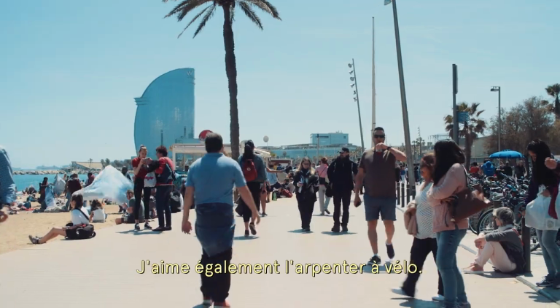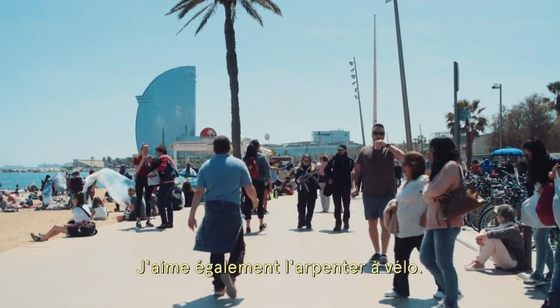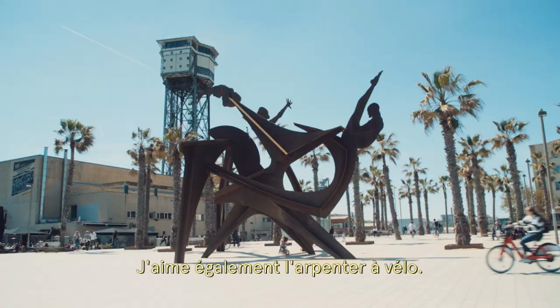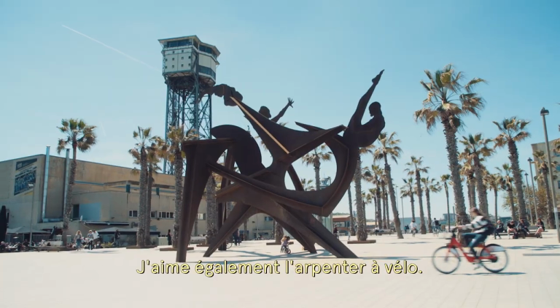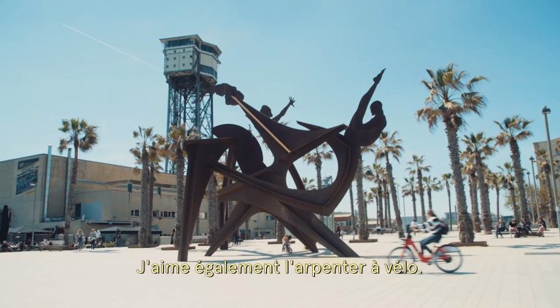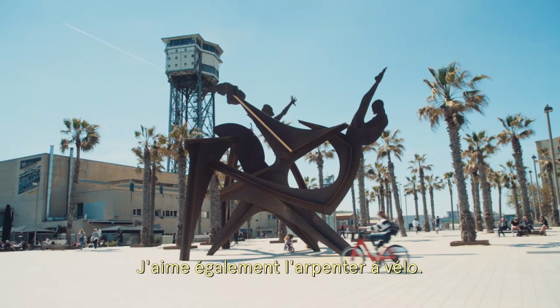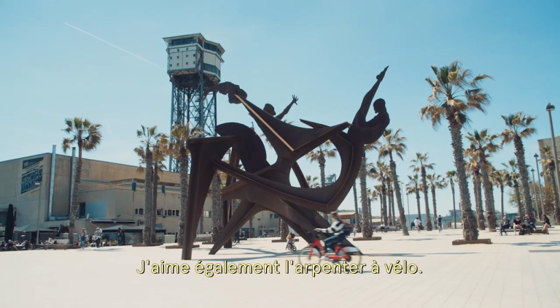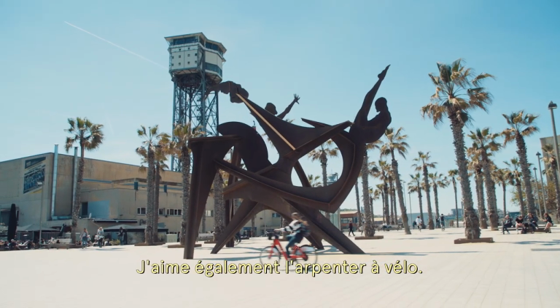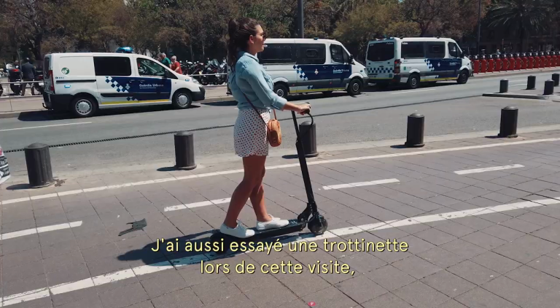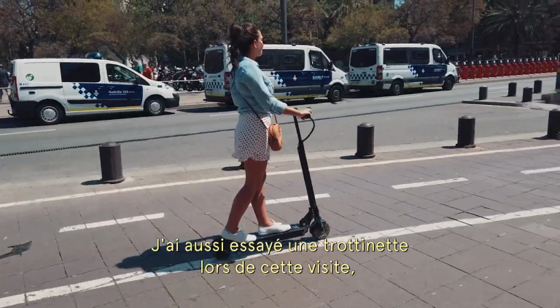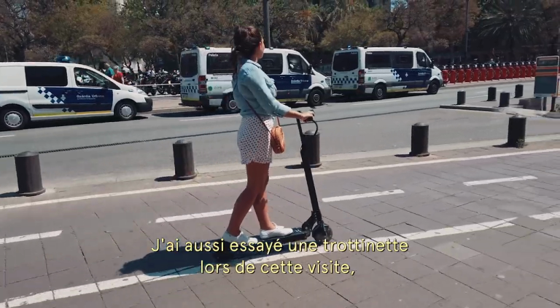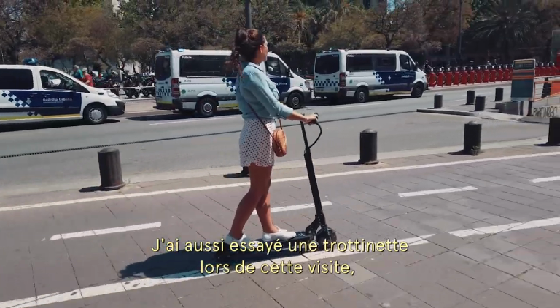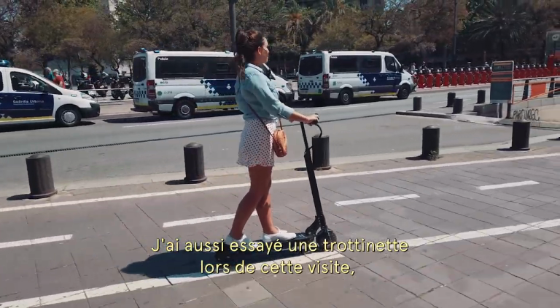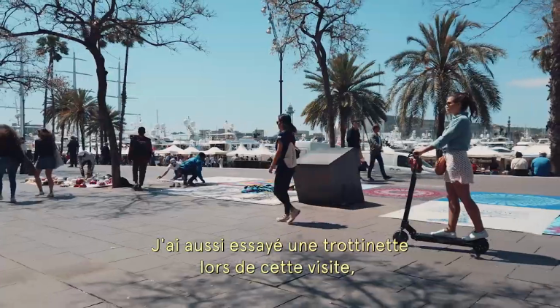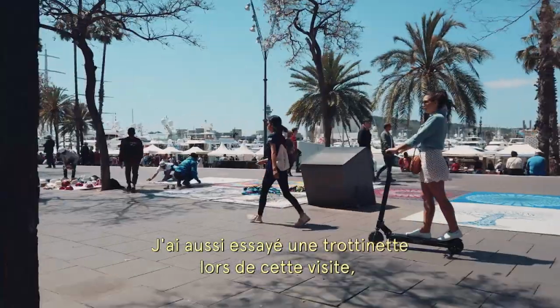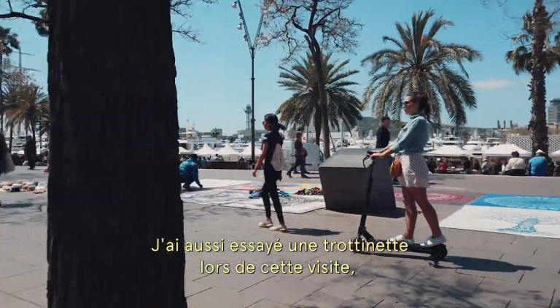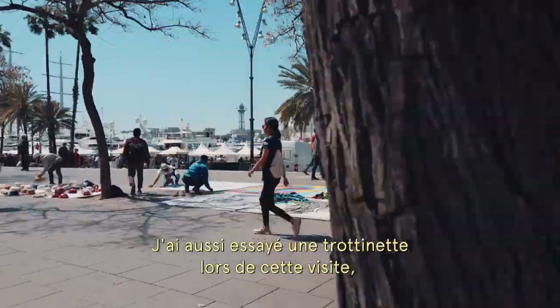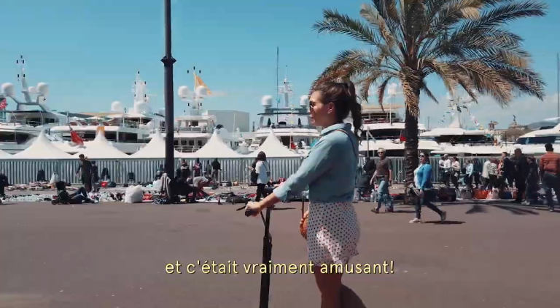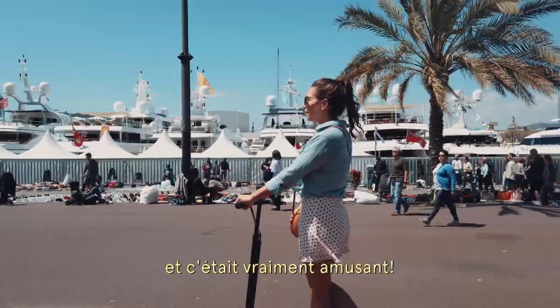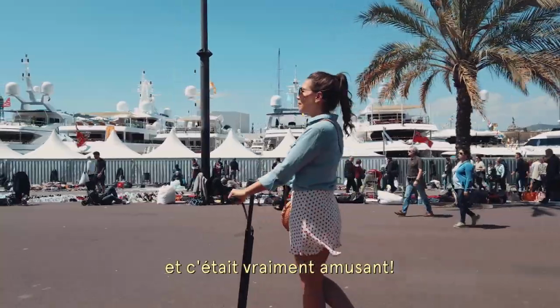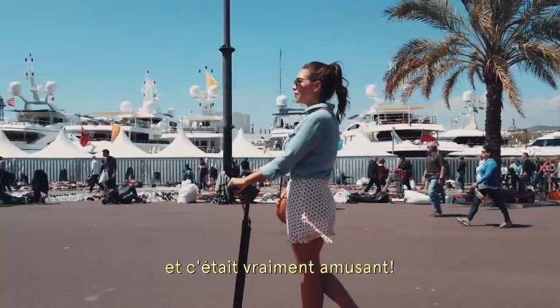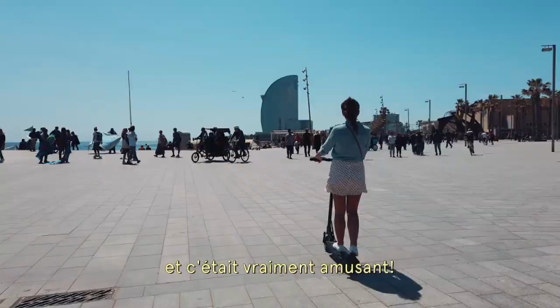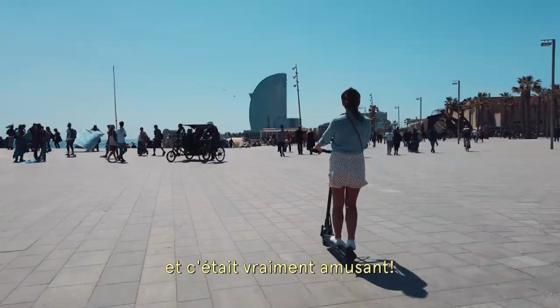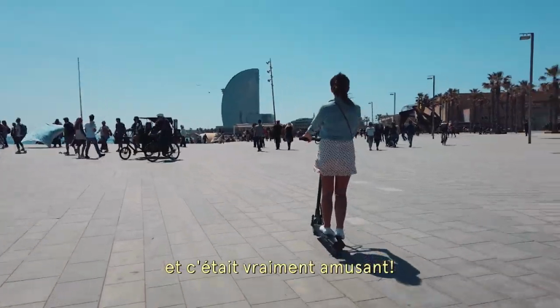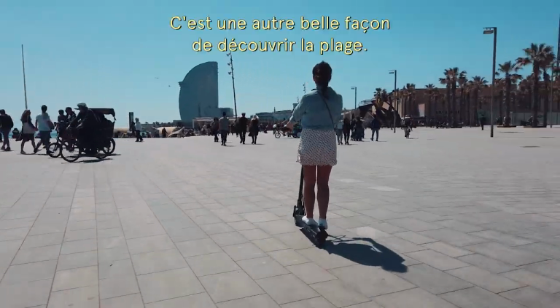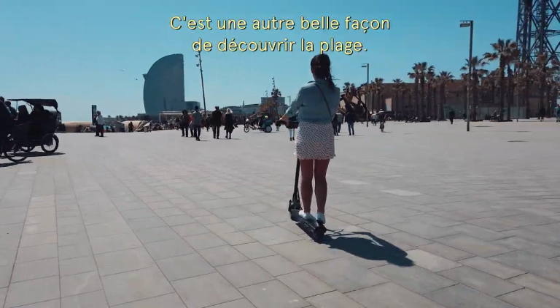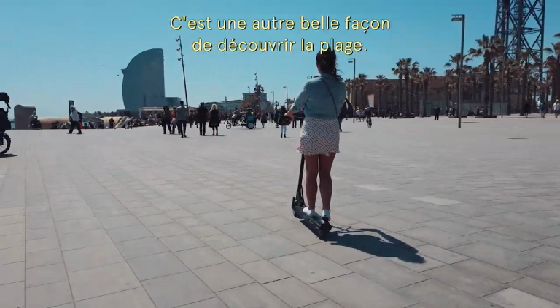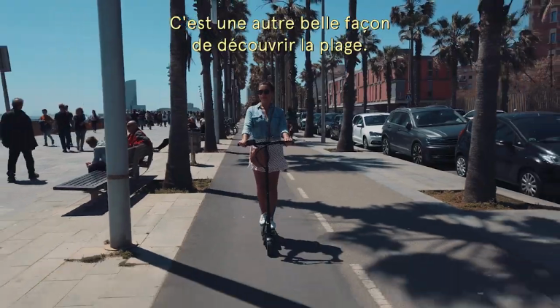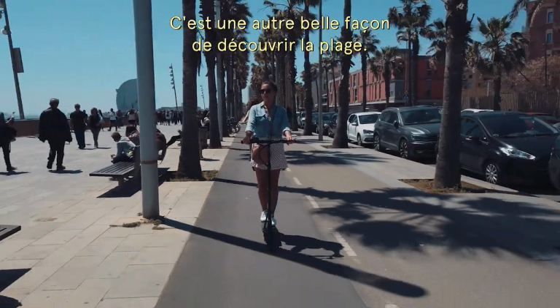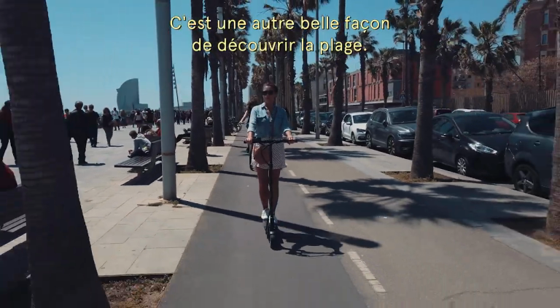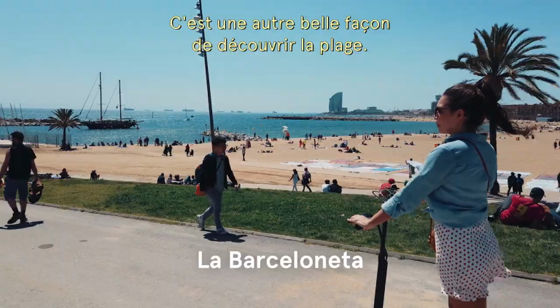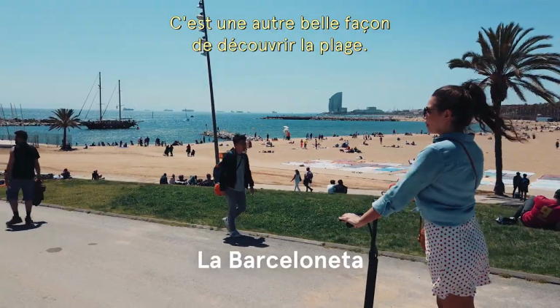One of my favorite ways is also by bike. I also tried a piste for the first time and that was super fun. And it's such a great way to see the beach as well.